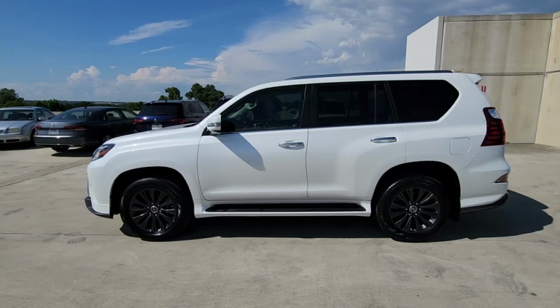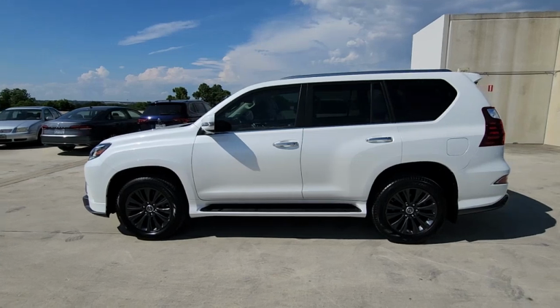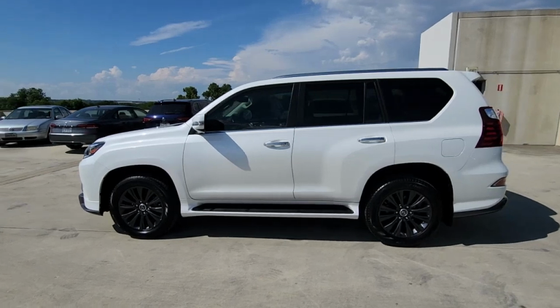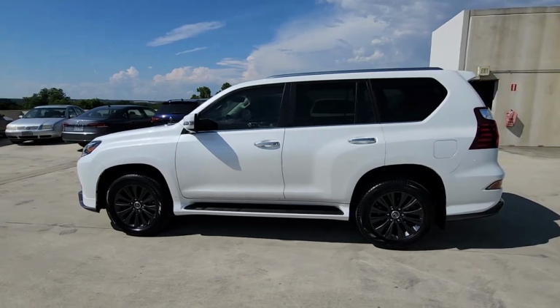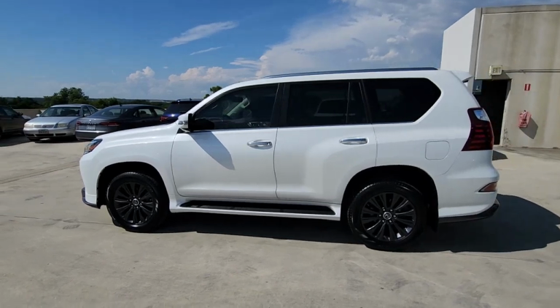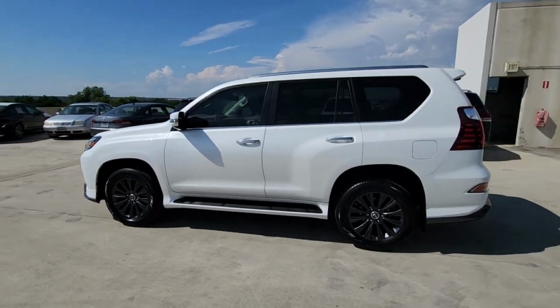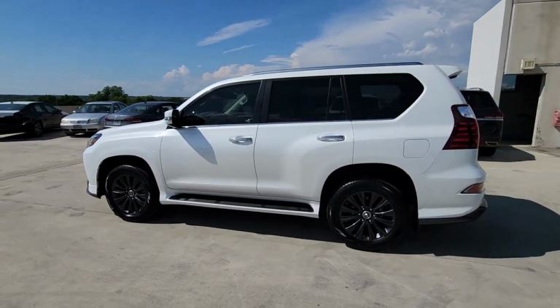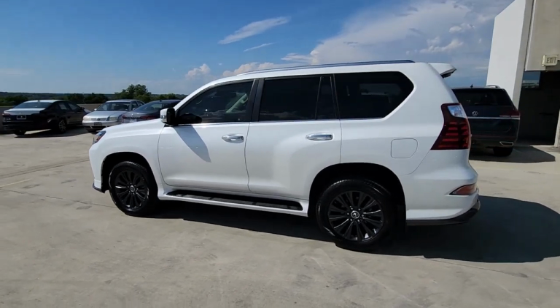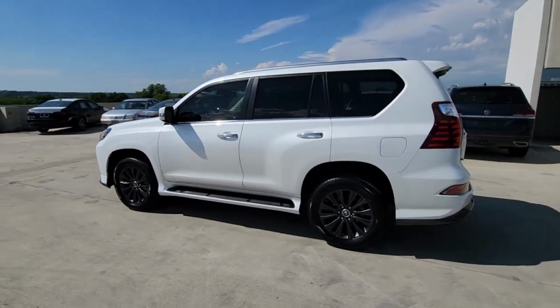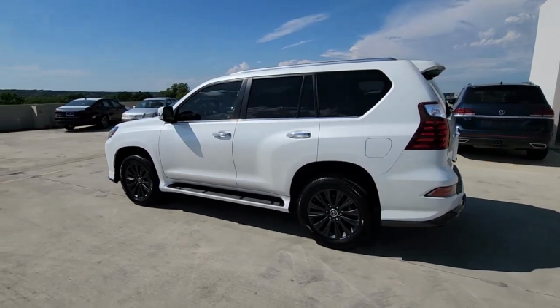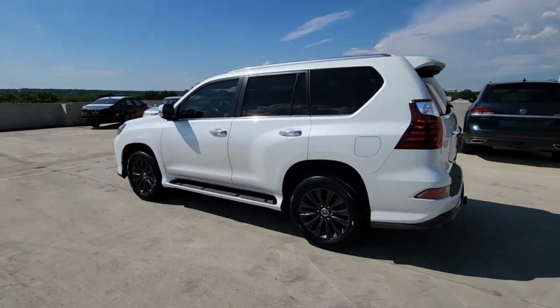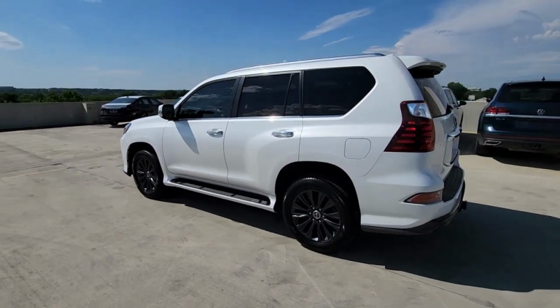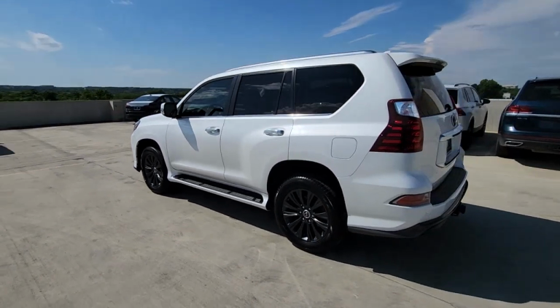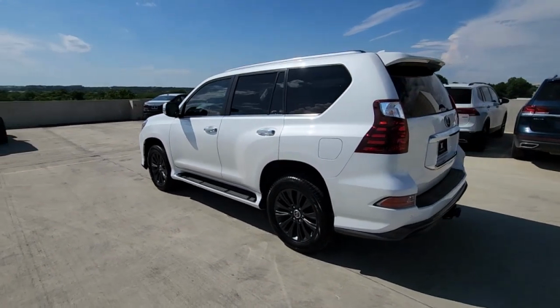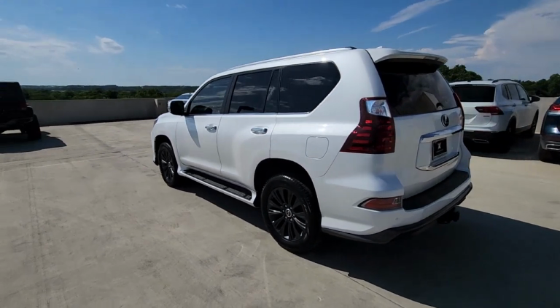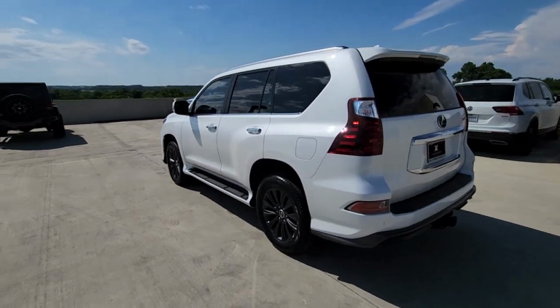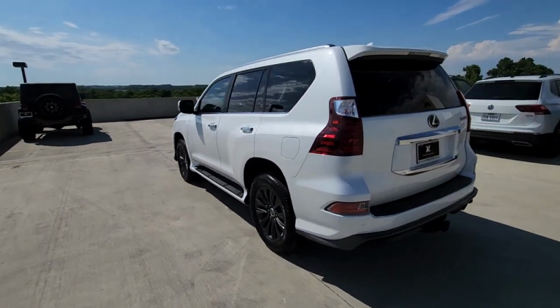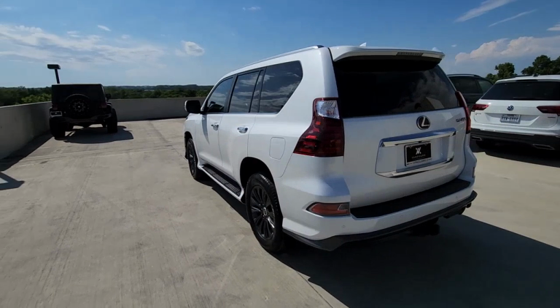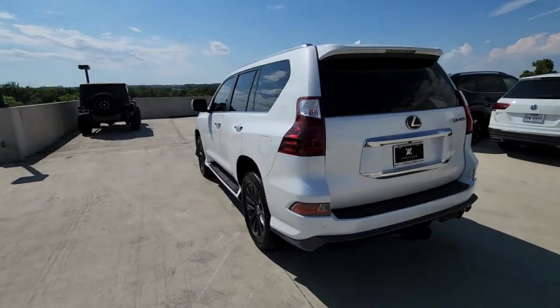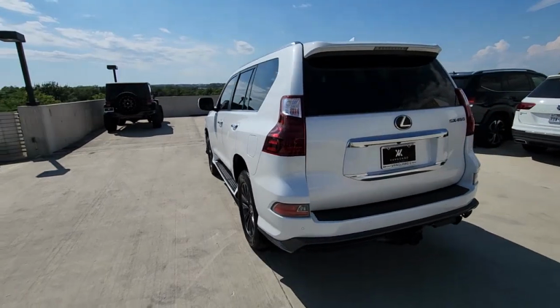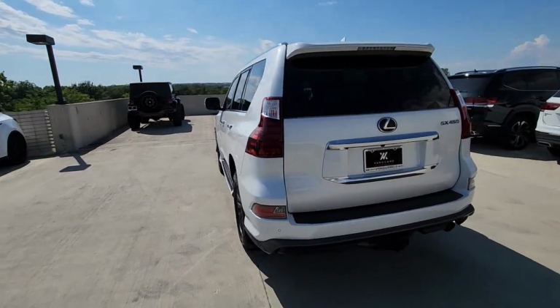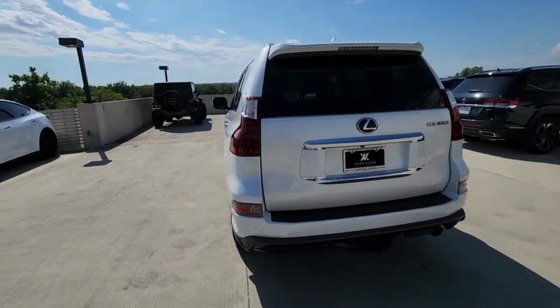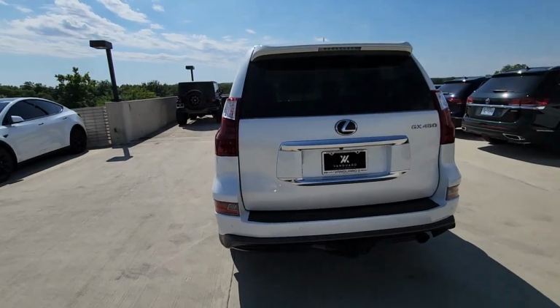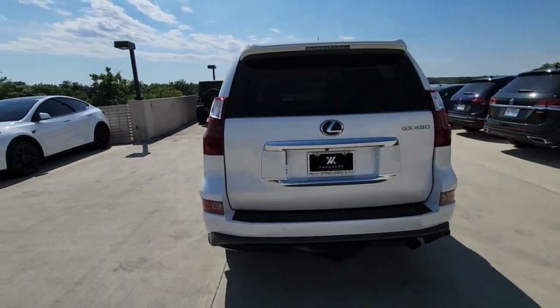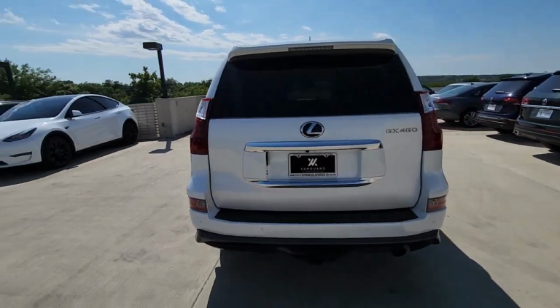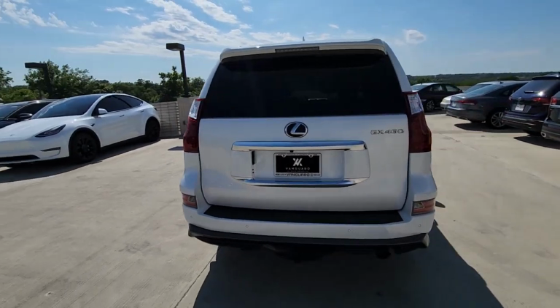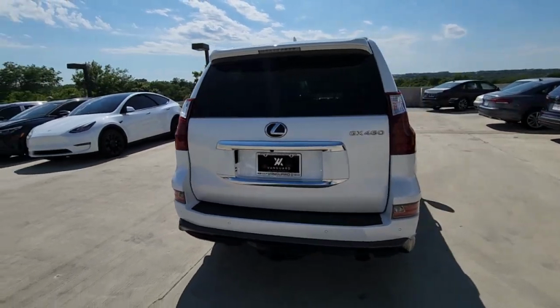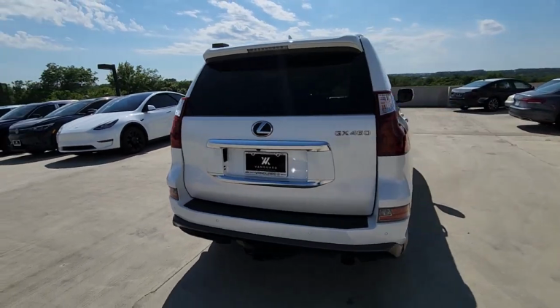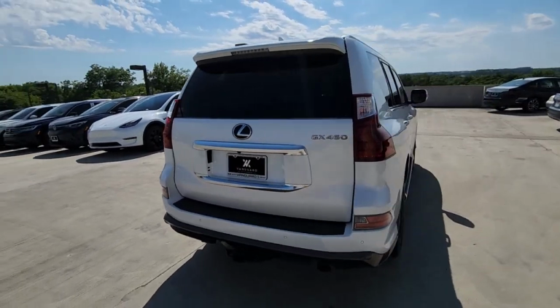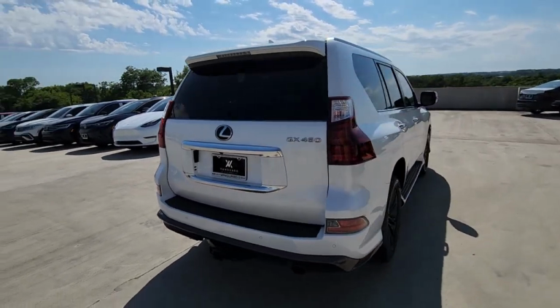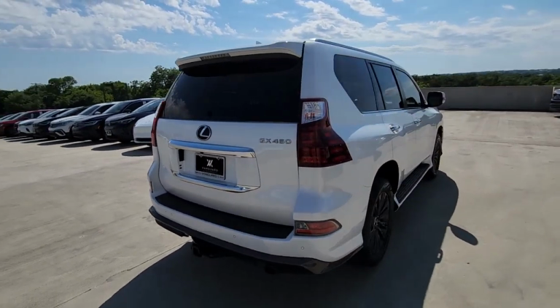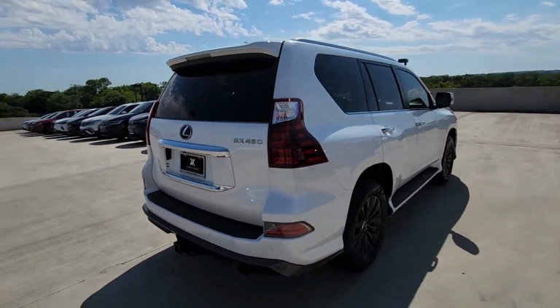Introducing the 2021 Lexus GX. This vehicle is an outstanding buy with fewer than 45,000 miles on the odometer.